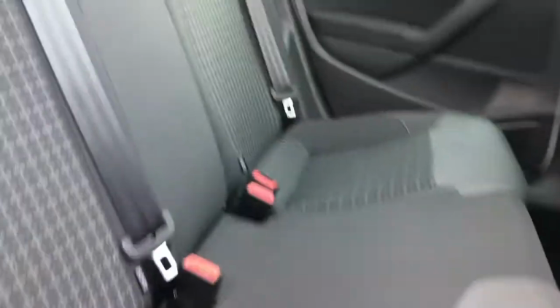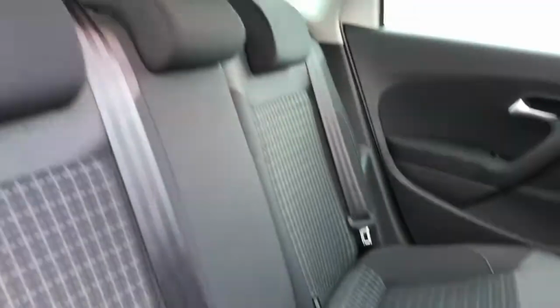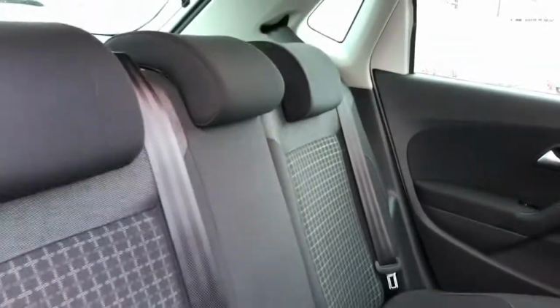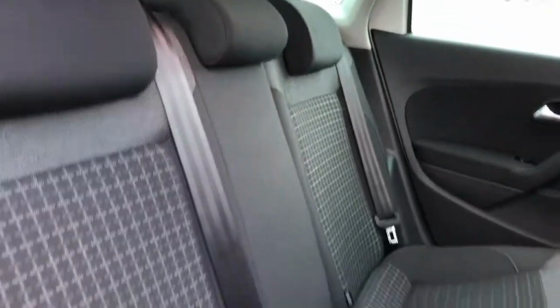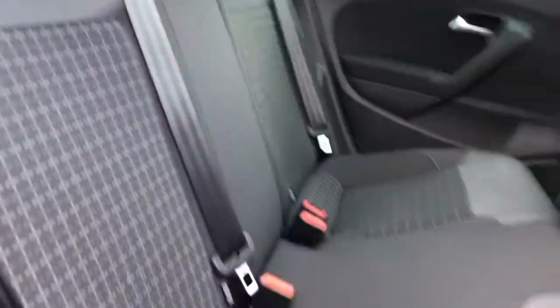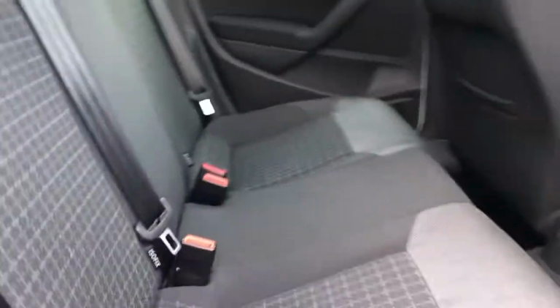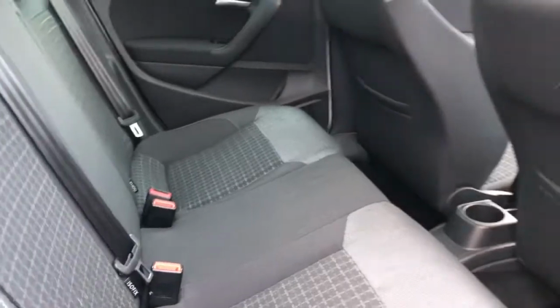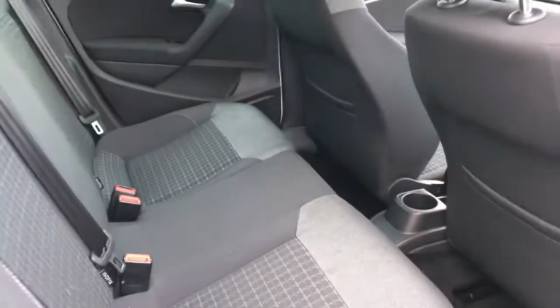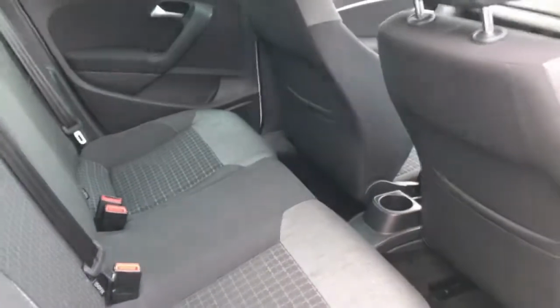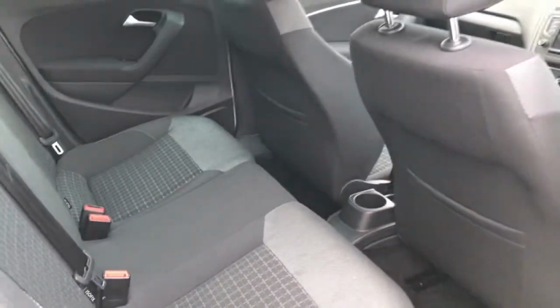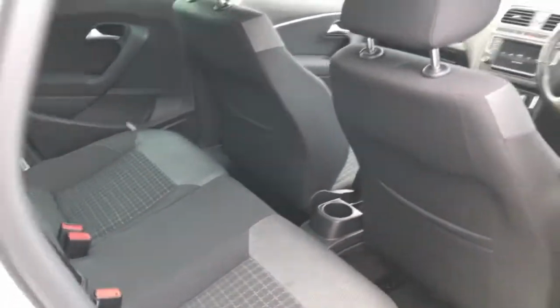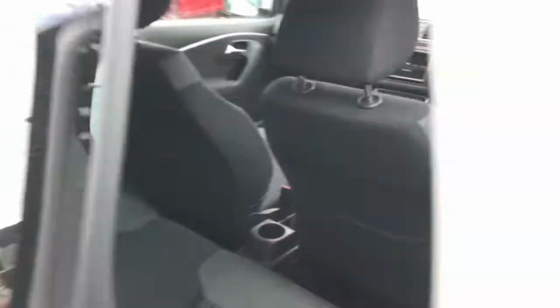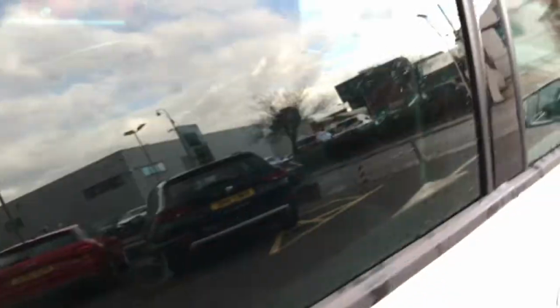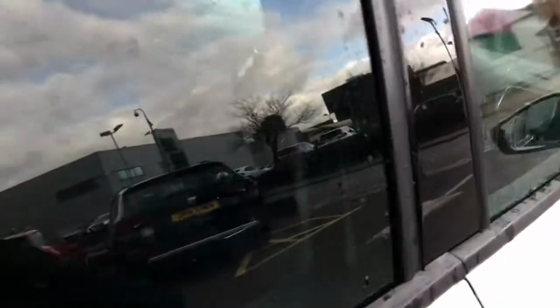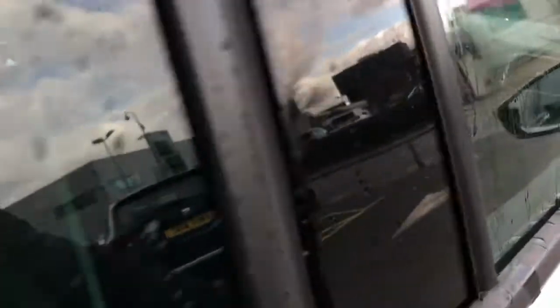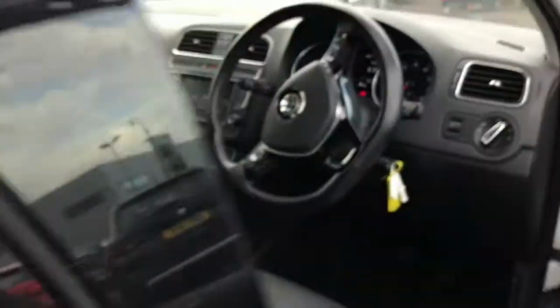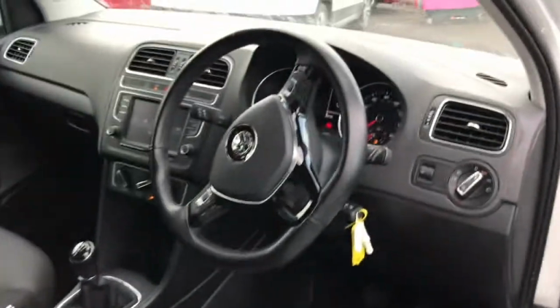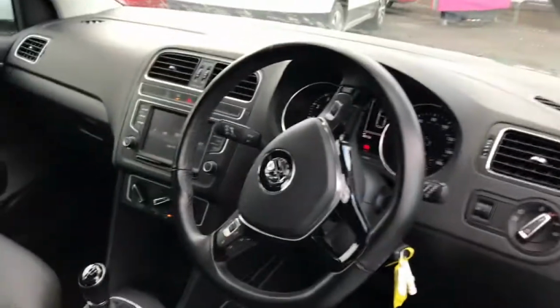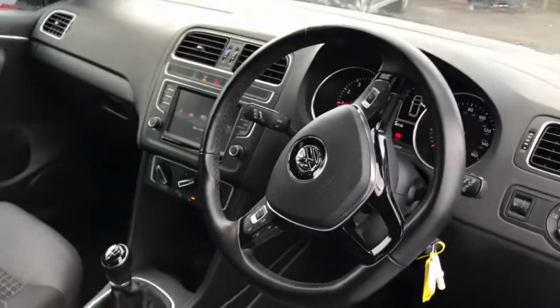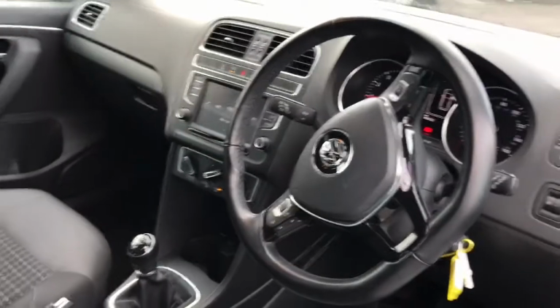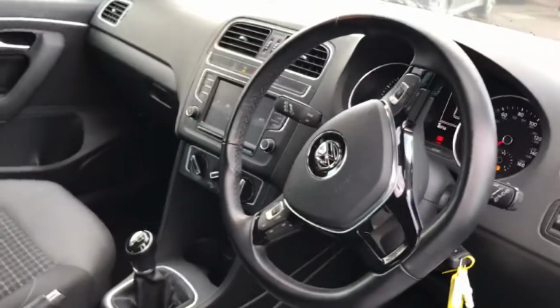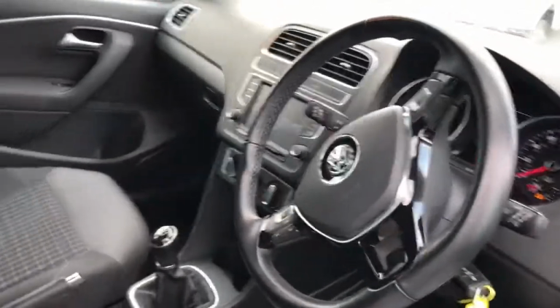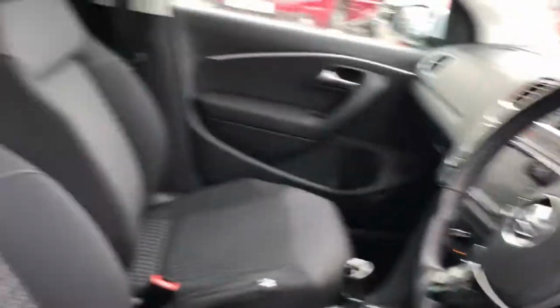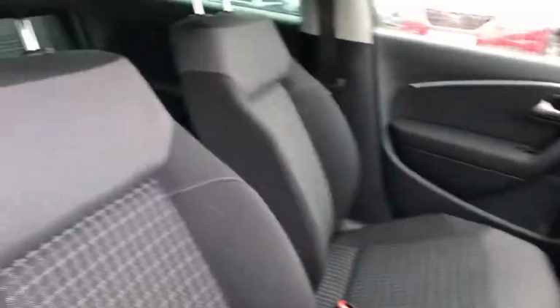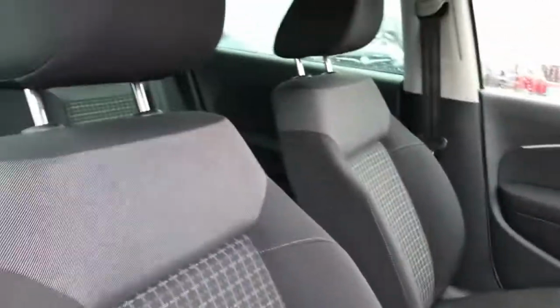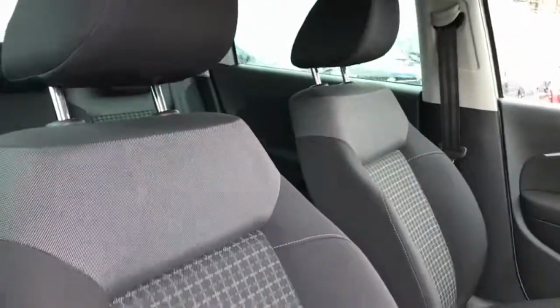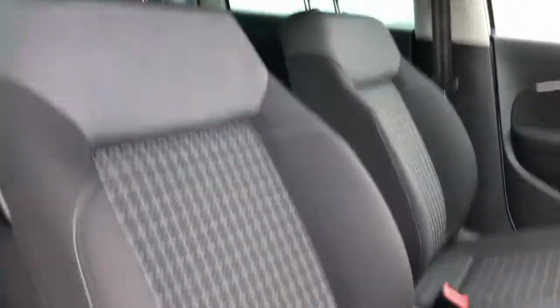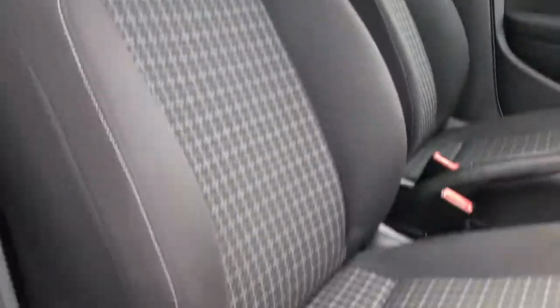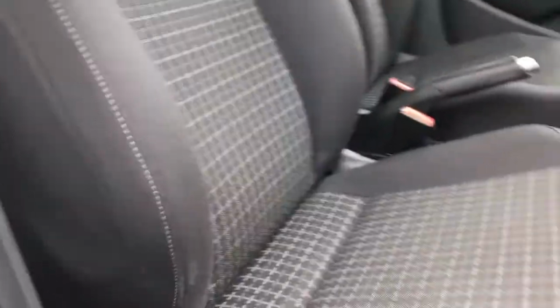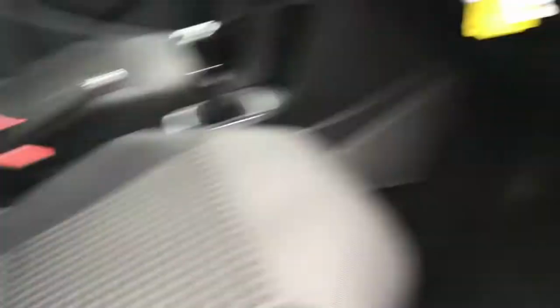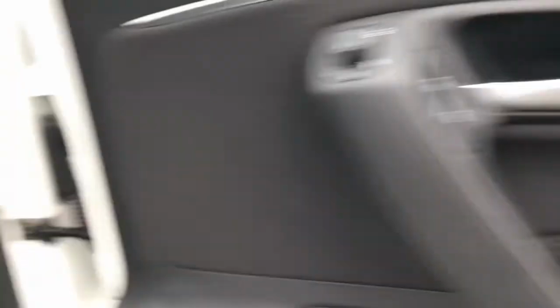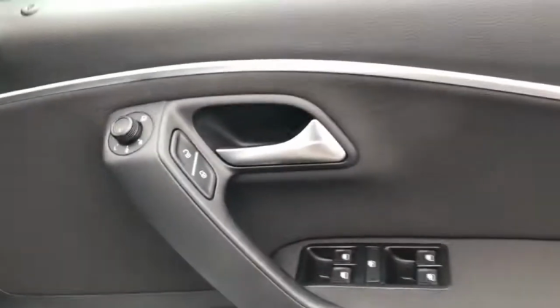Moving to the interior now, you've got that lovely cloth interior which has been kept nice and clean. There's plenty of leg room. You've got that stunning Volkswagen dashboard with the front sports seats, which are very comfortable.